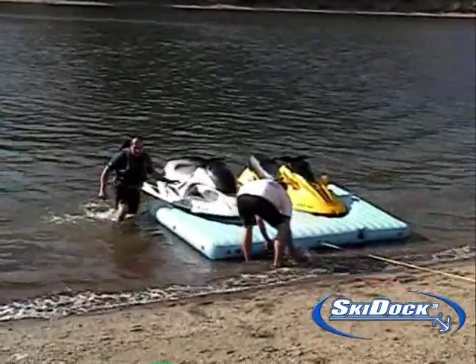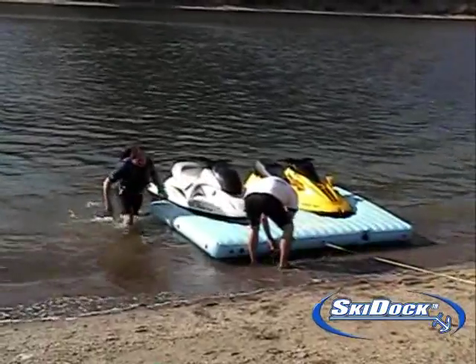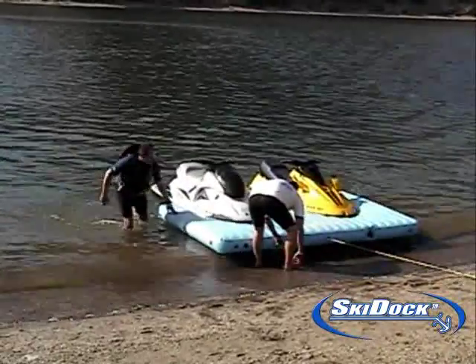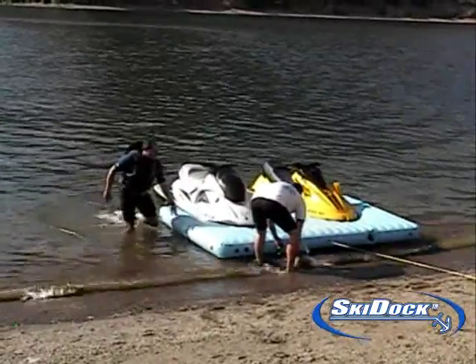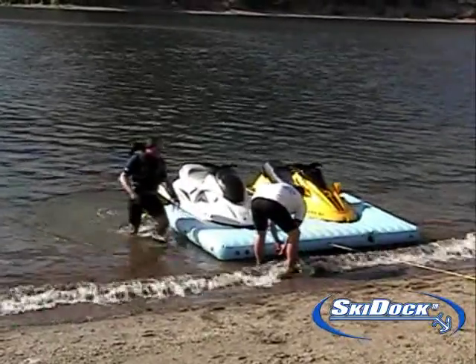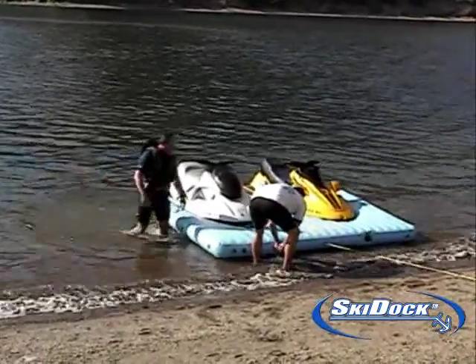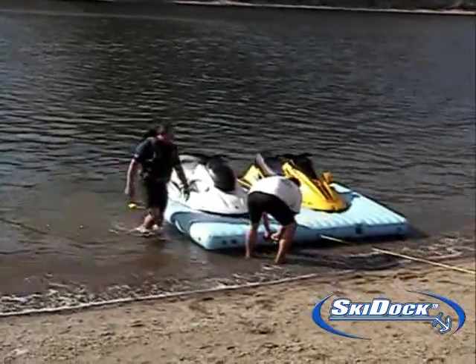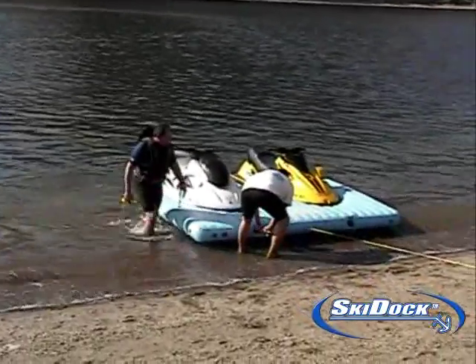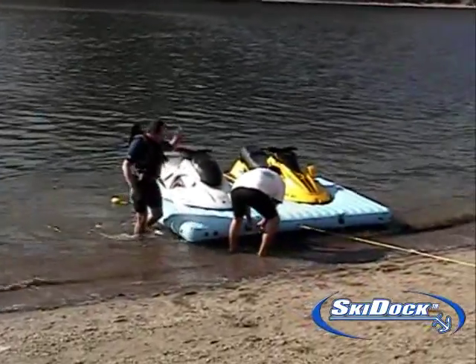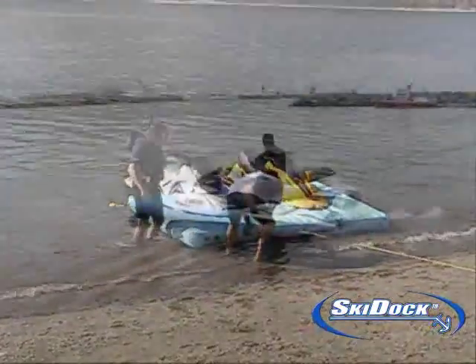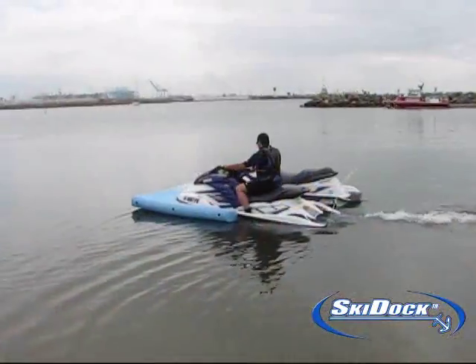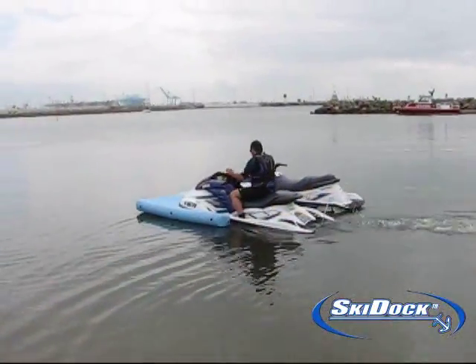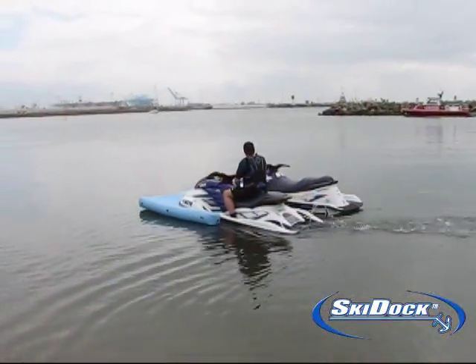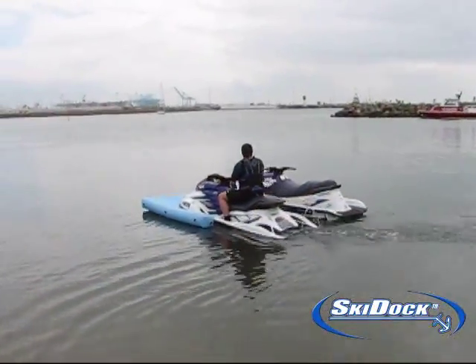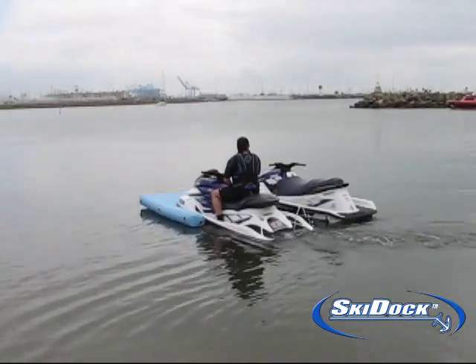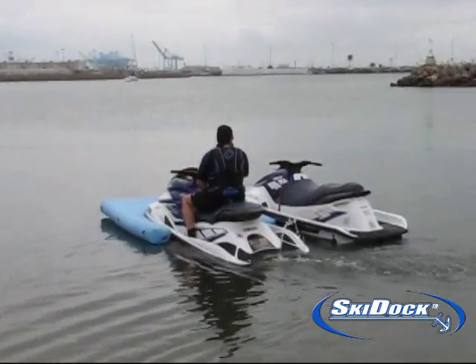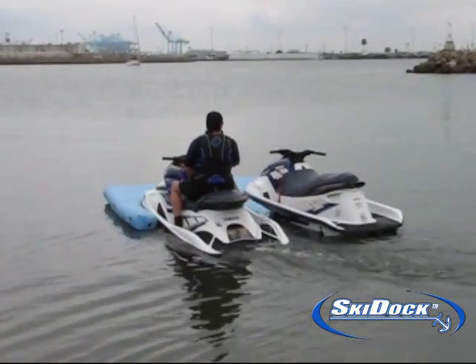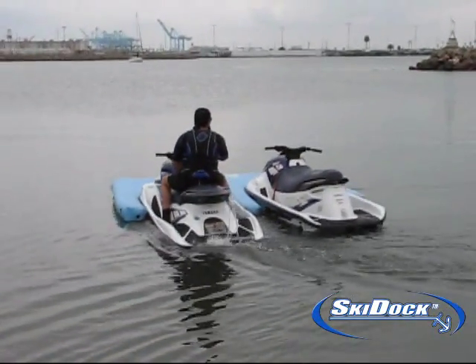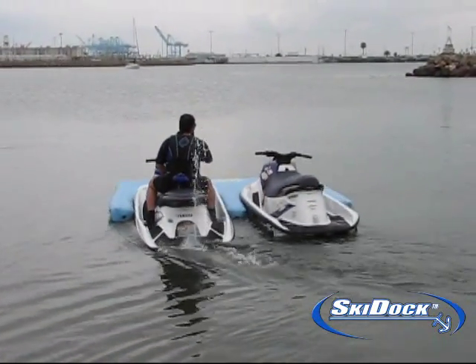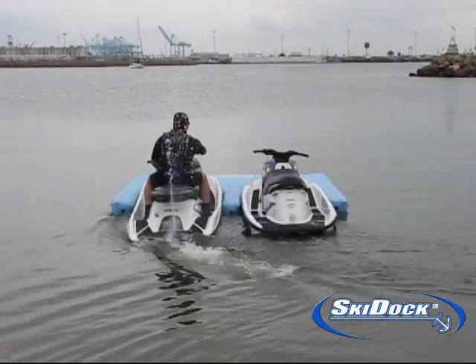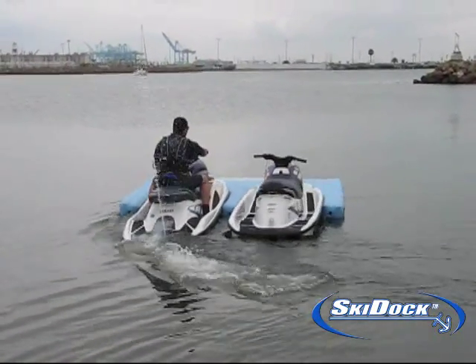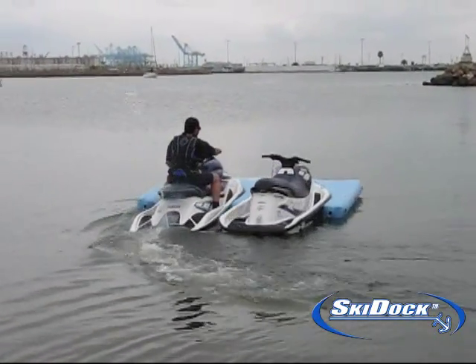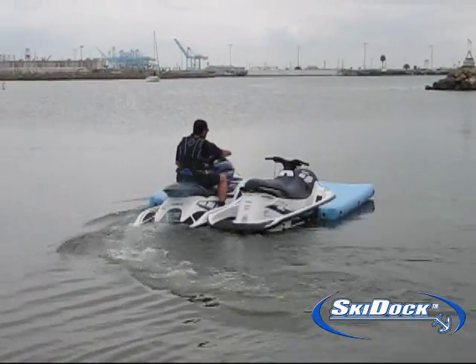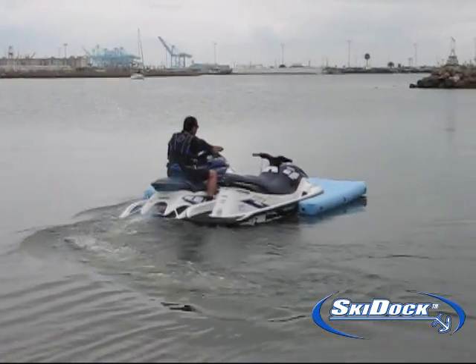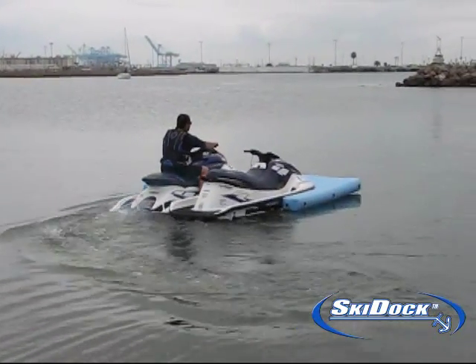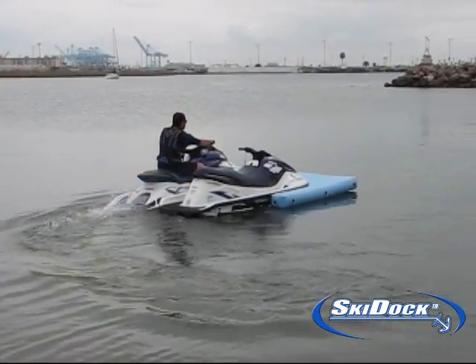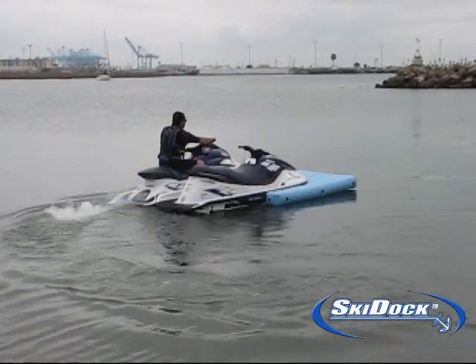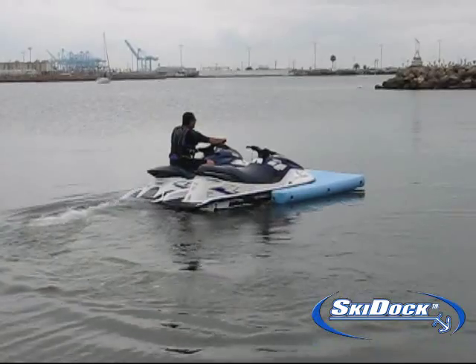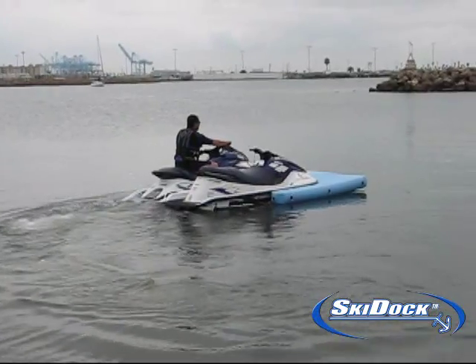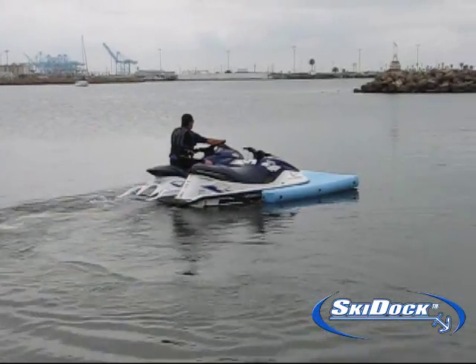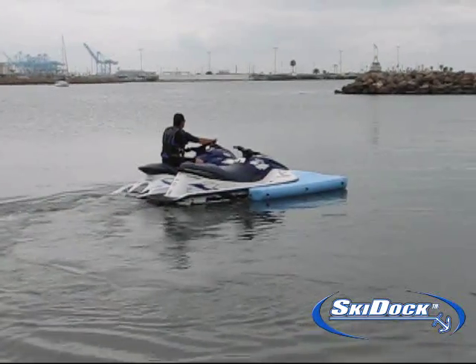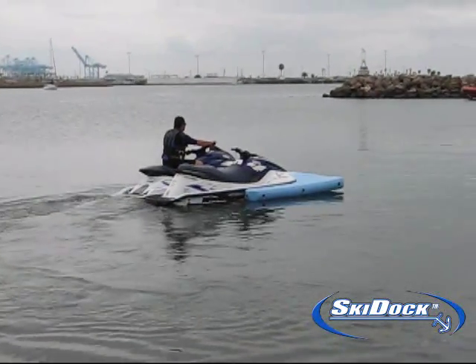The ski dock allows a single person to bring three crafts to his campground or day use area. For example, a boat towing two personal watercrafts, or a personal watercraft towing two personal watercrafts.